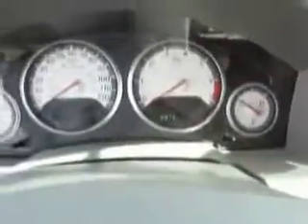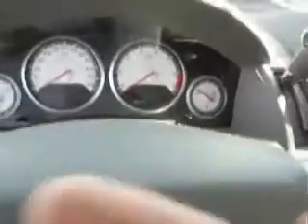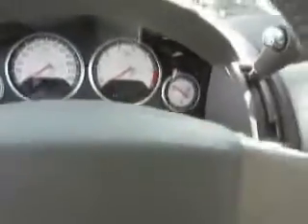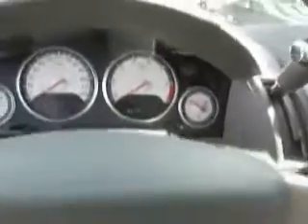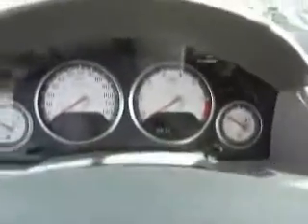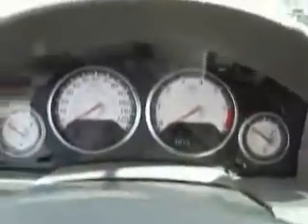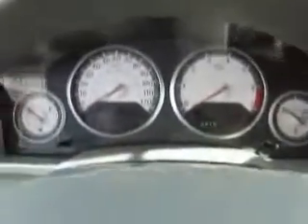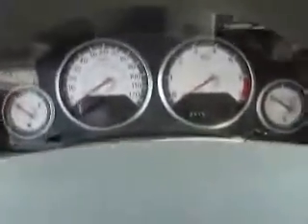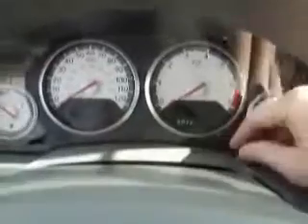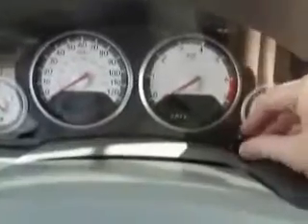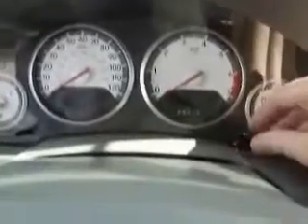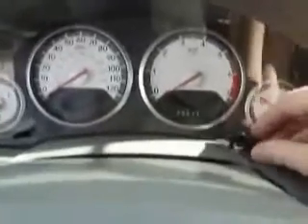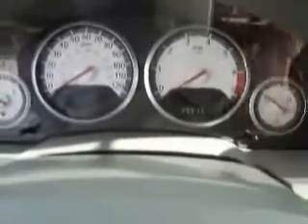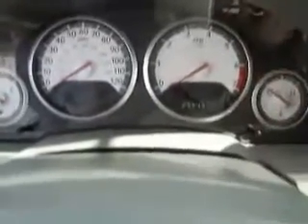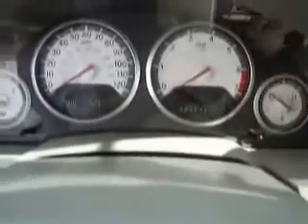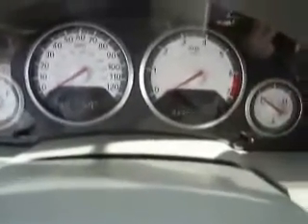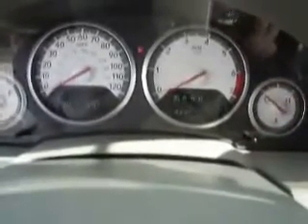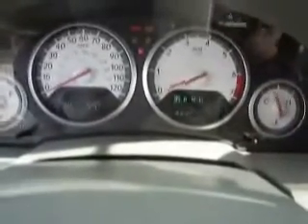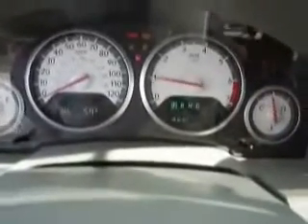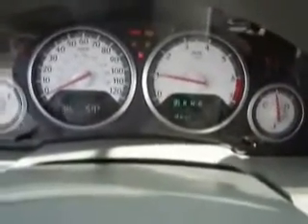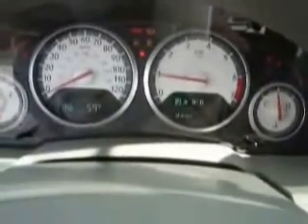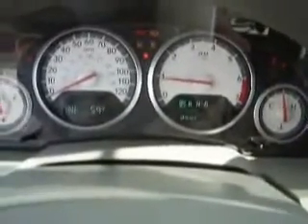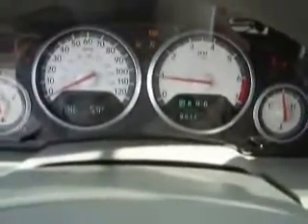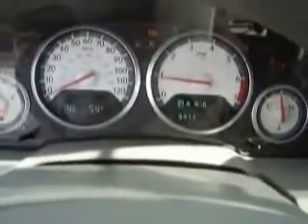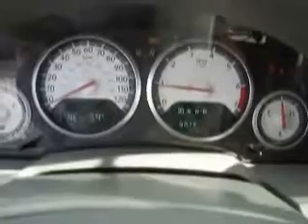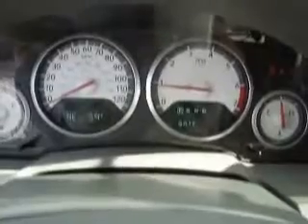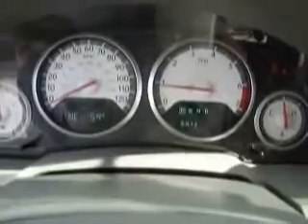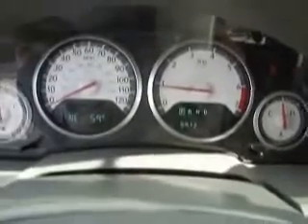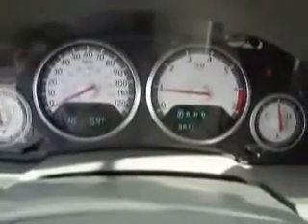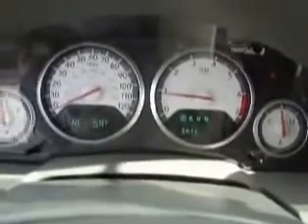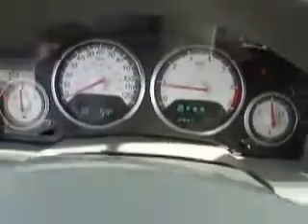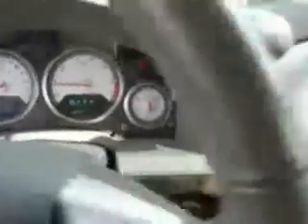The display is telling us the liftgate is open — which it is. There's your miles right there: 25,513. Let's crank her up. It is a balmy 59 degrees here today.